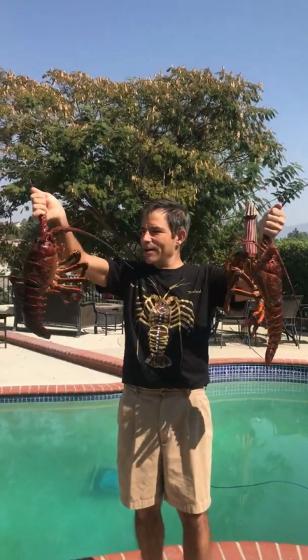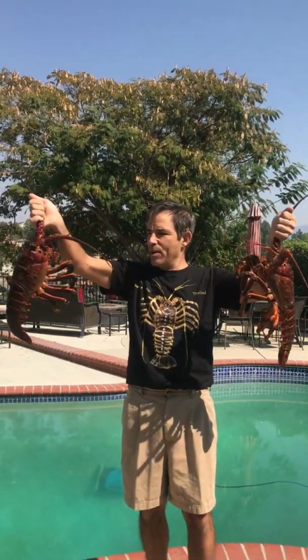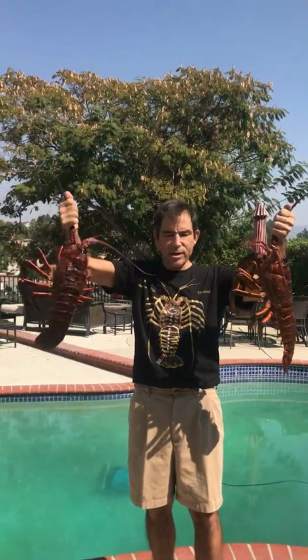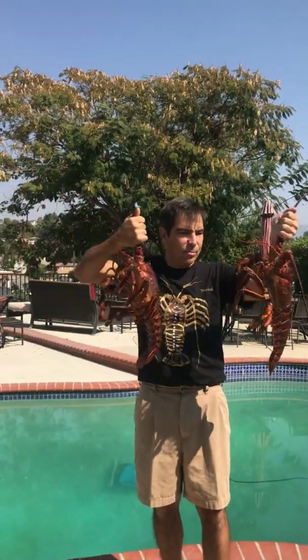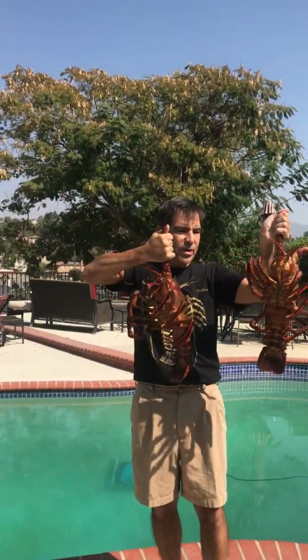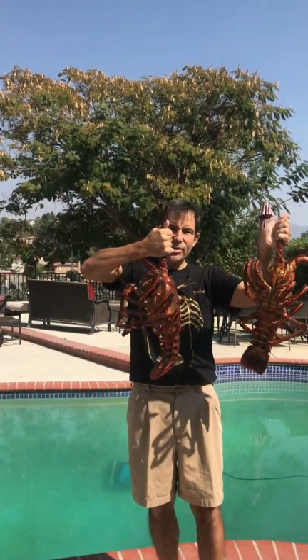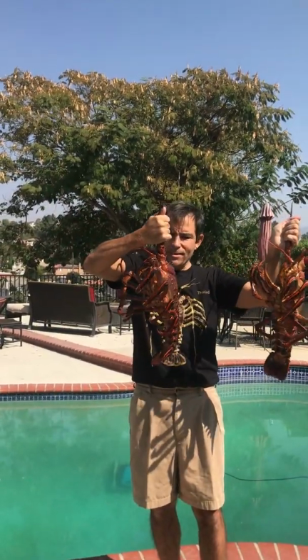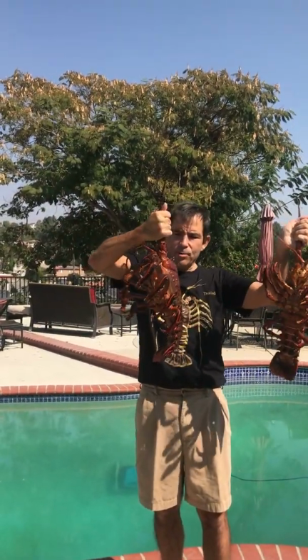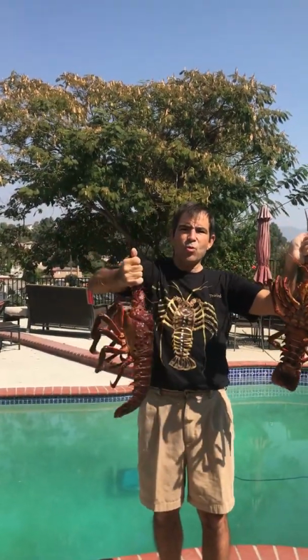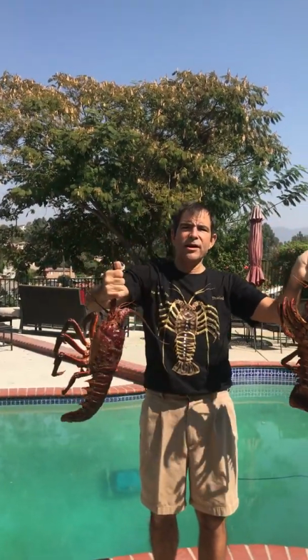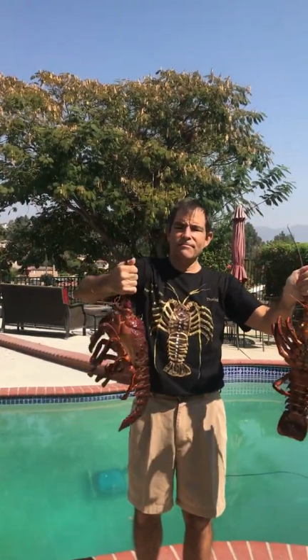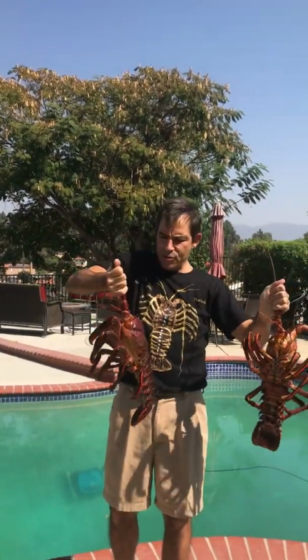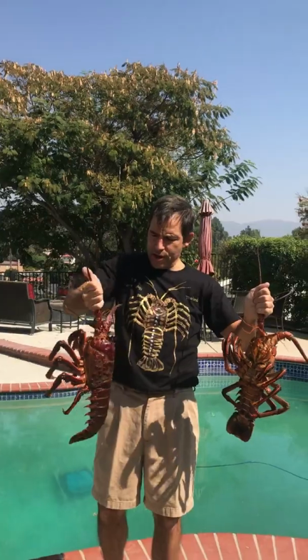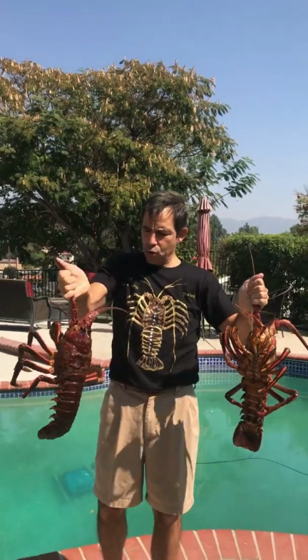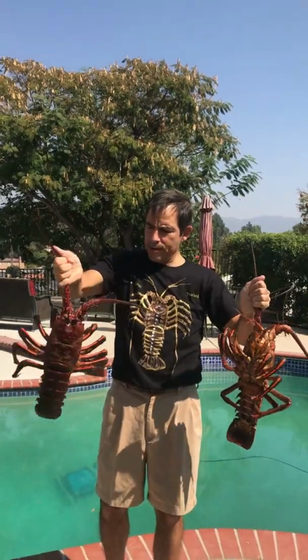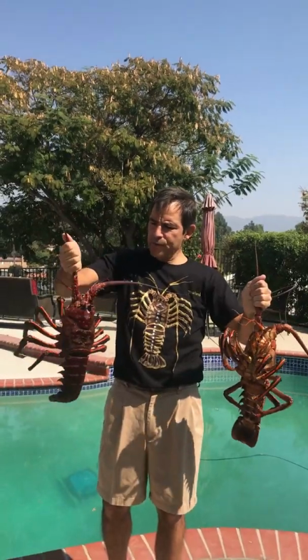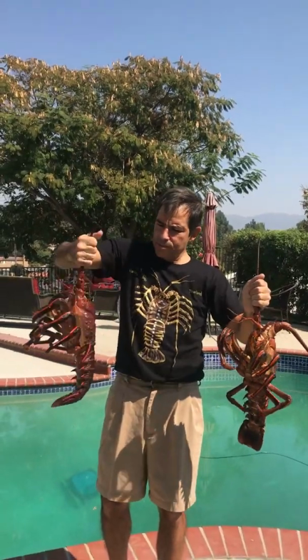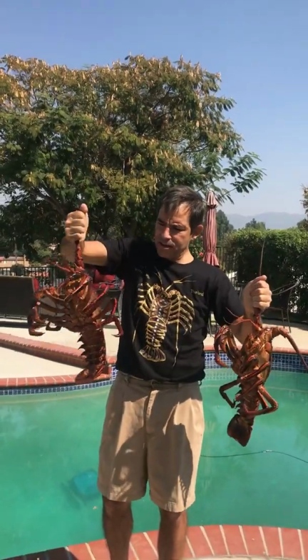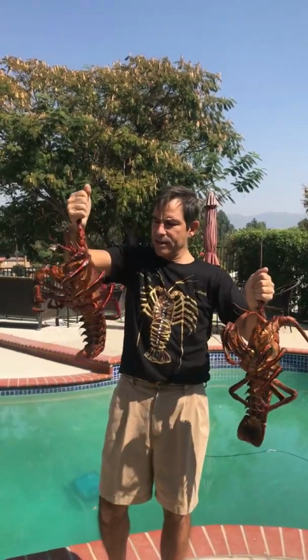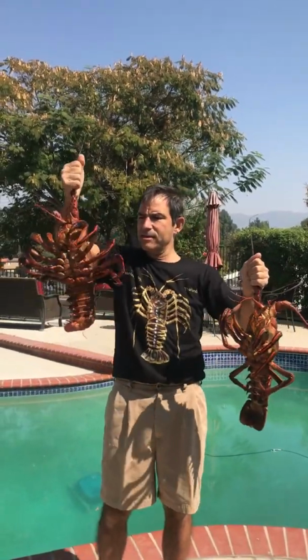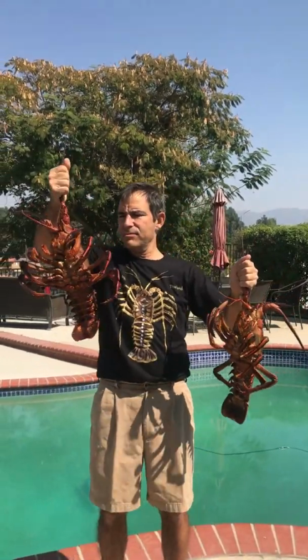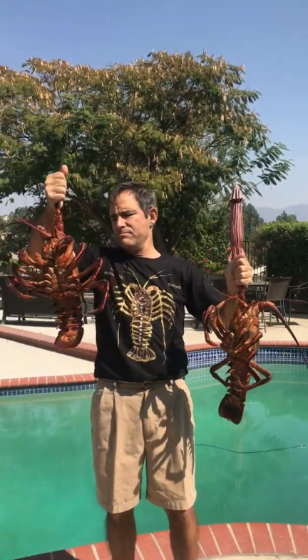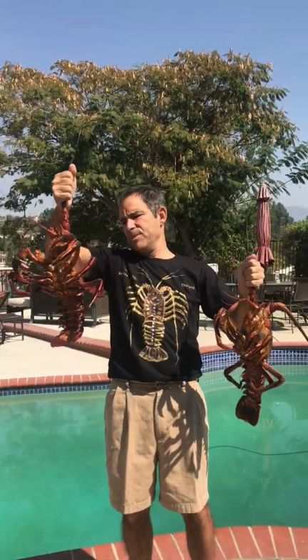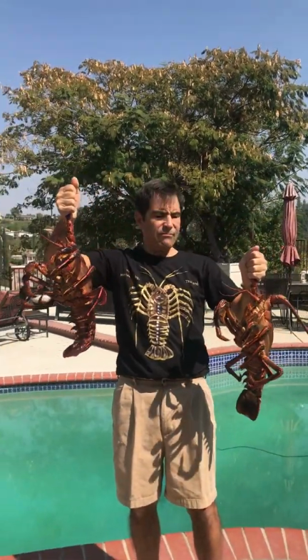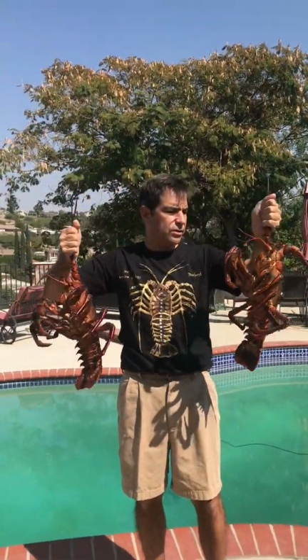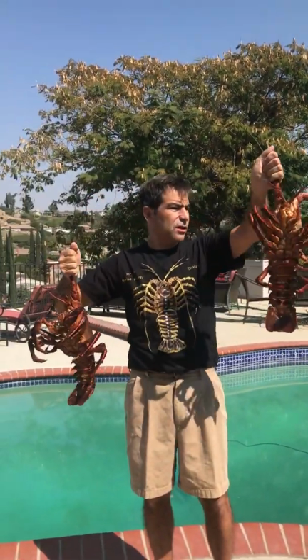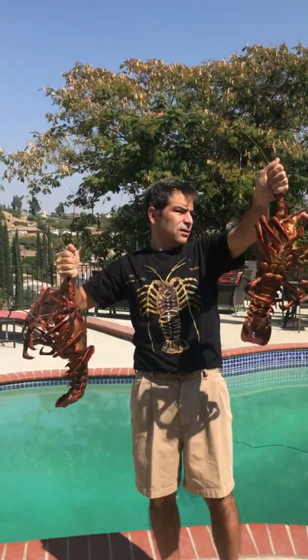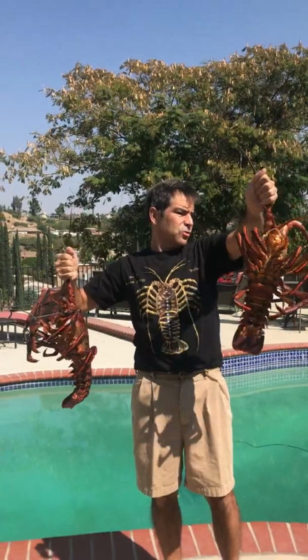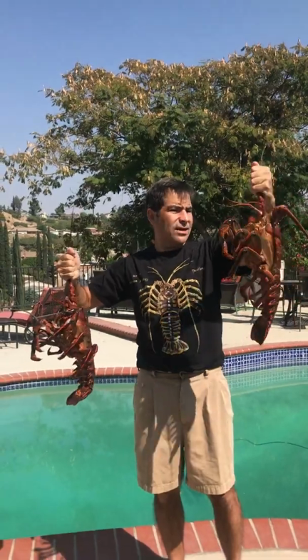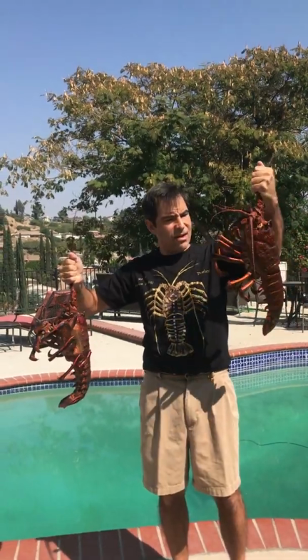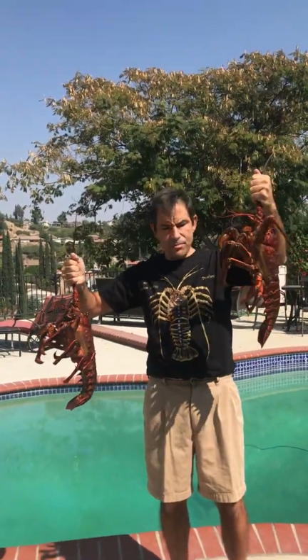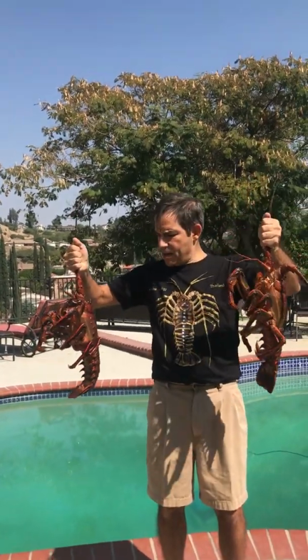We got a couple of big boys here. They're both males, probably about 20, maybe 30 years old. This one's about 6, maybe 7 pounds. This one's about 7, maybe 8.